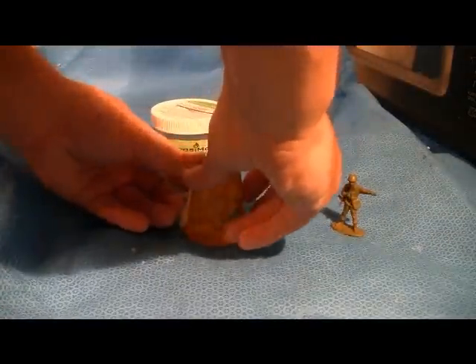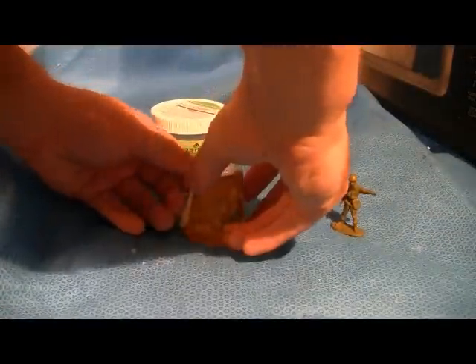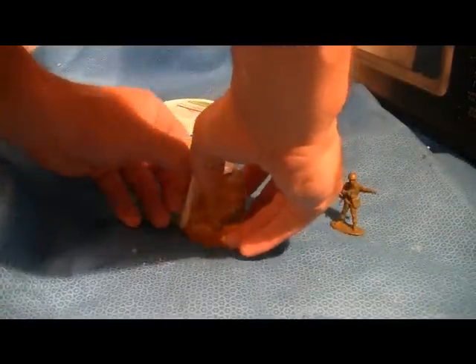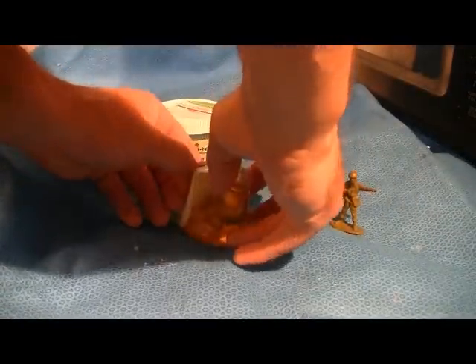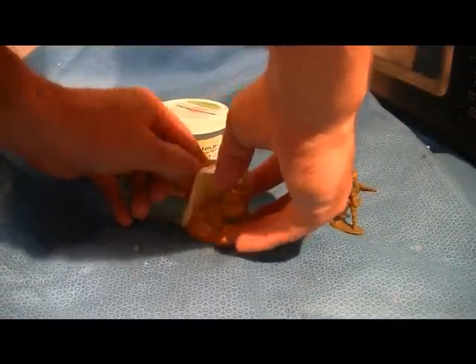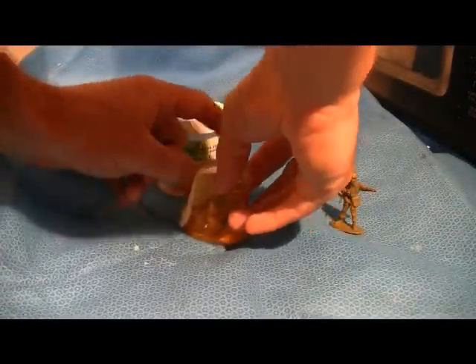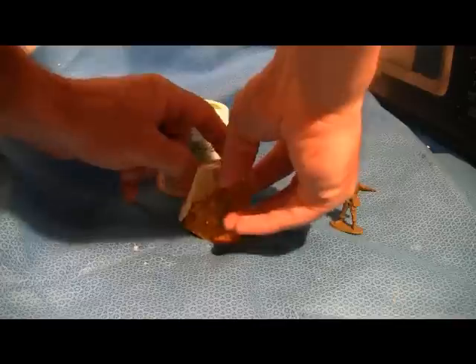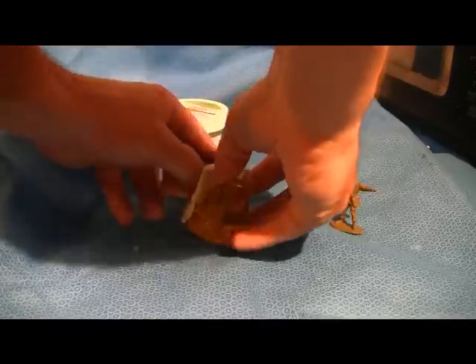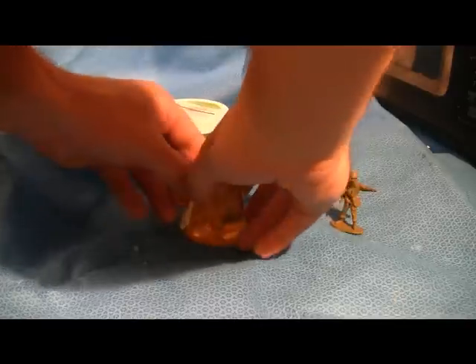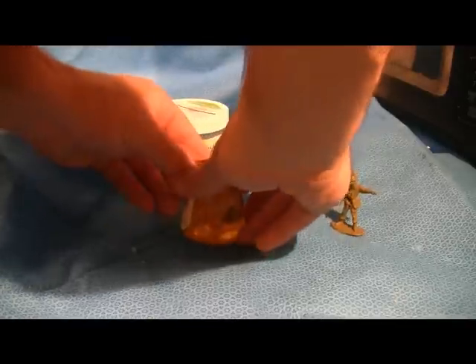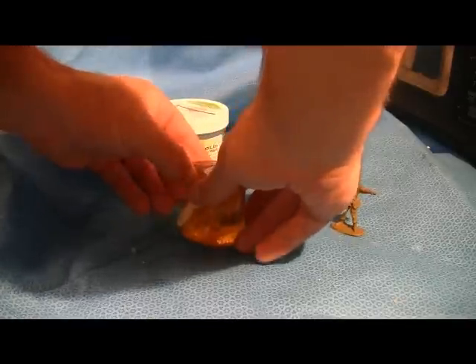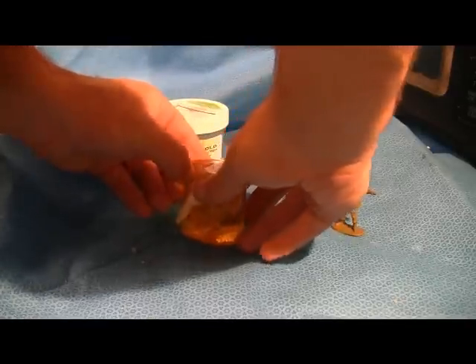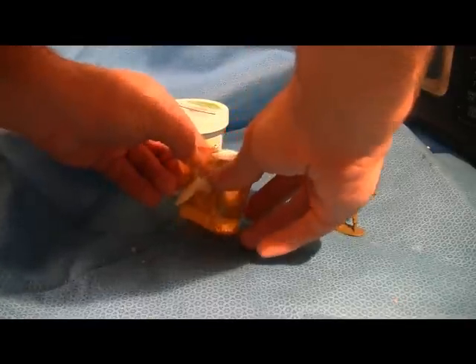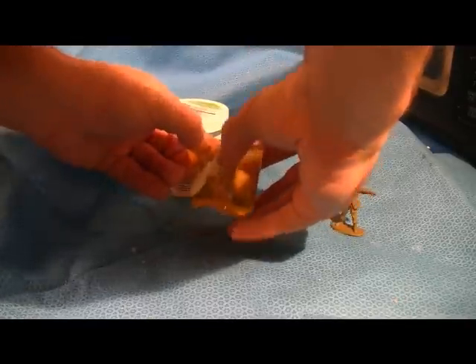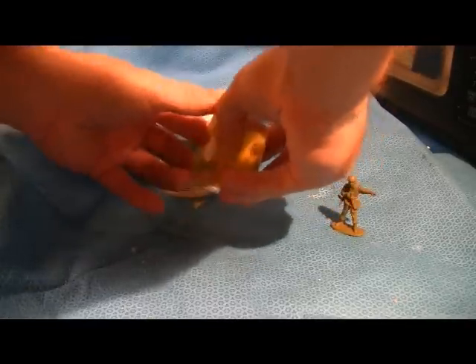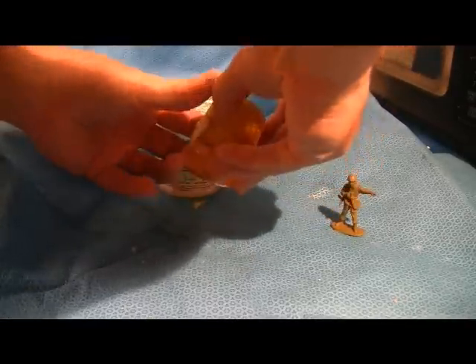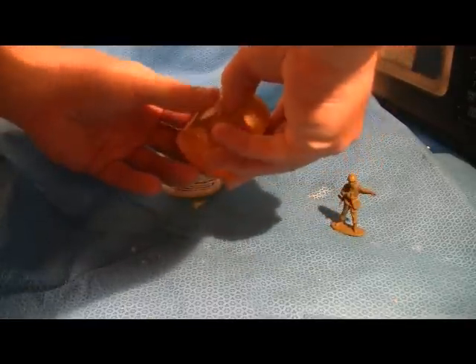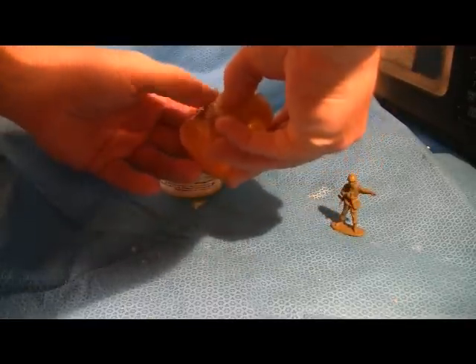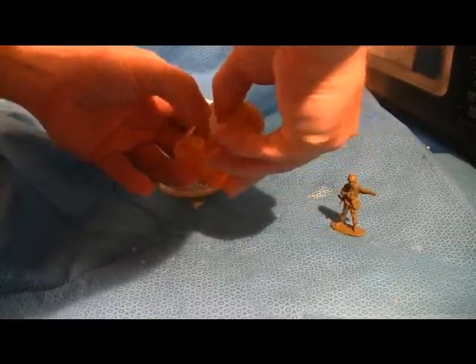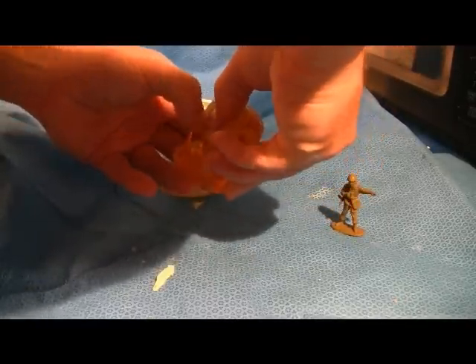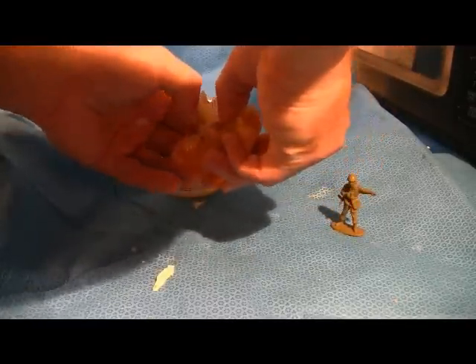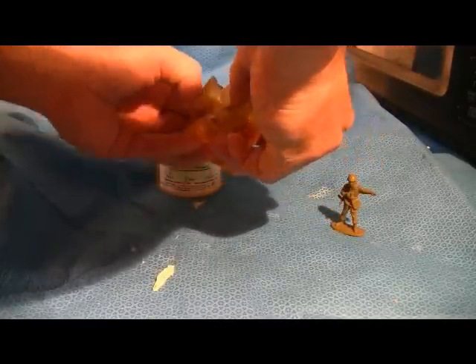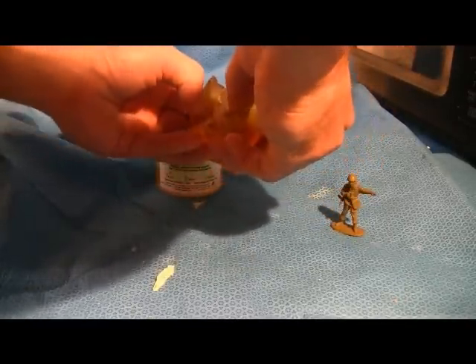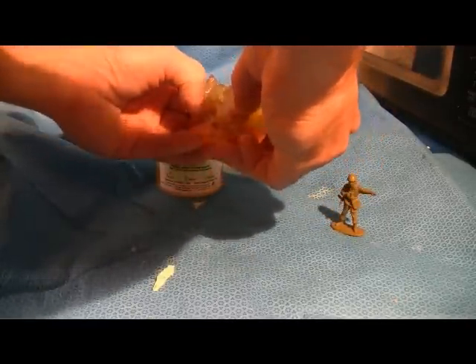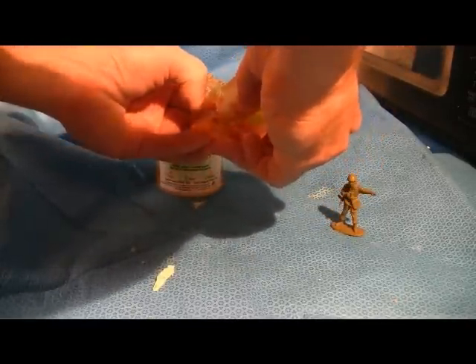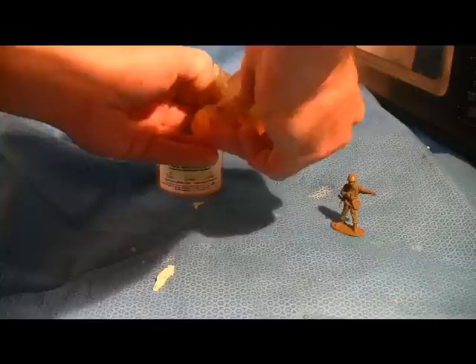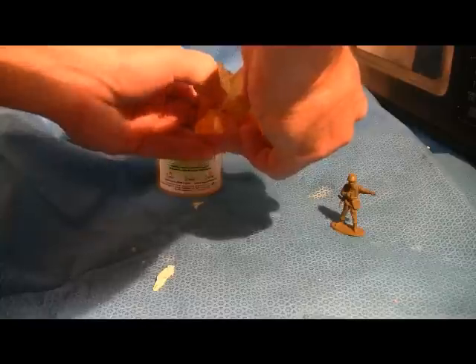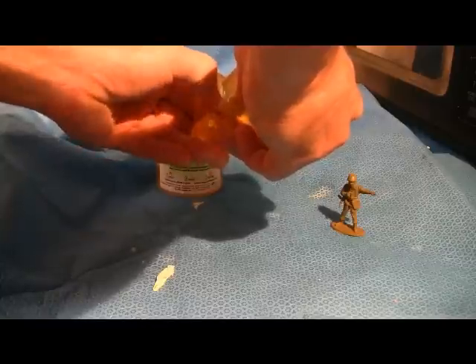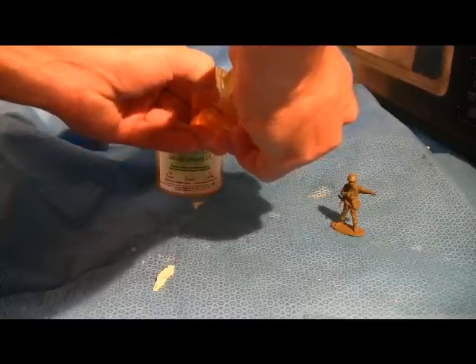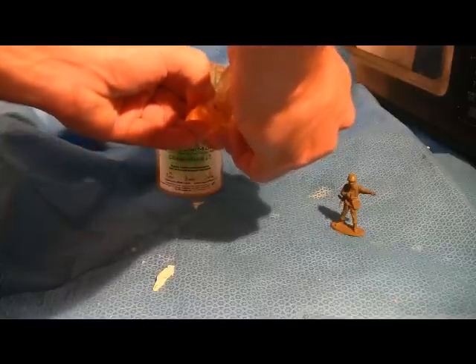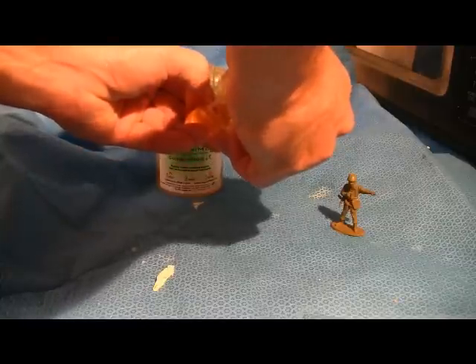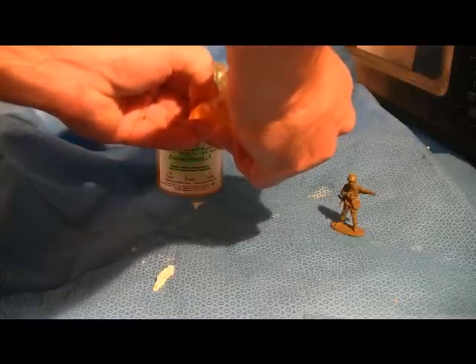When solidified, split the mold and remove your new soldier. You have made your first soldier for the Clone Wars. Clean up with your fingers or use a knife.